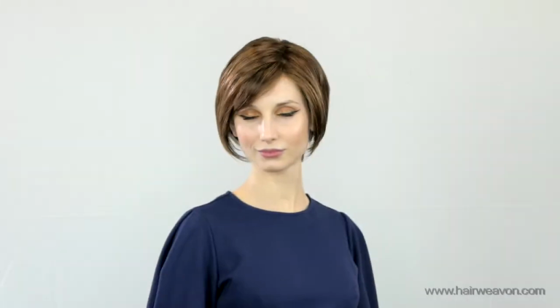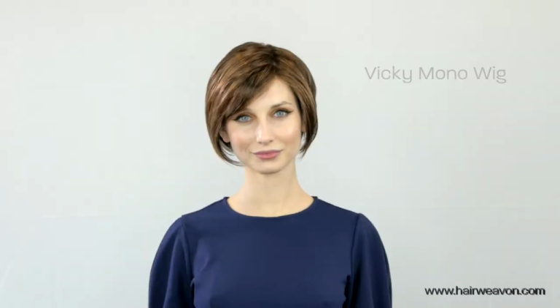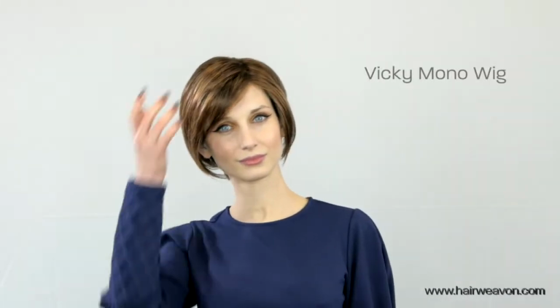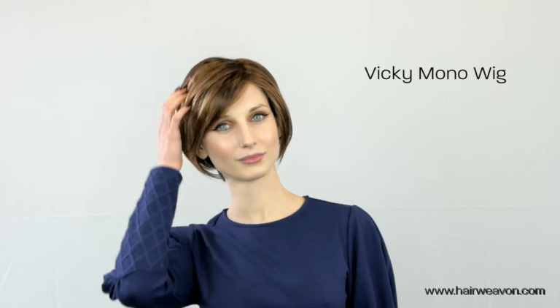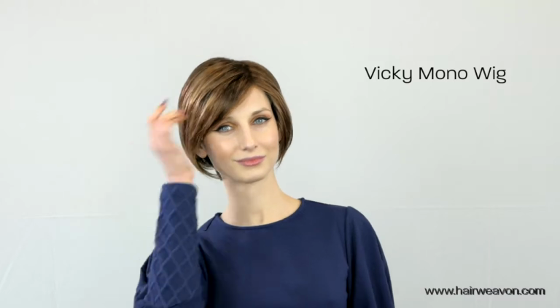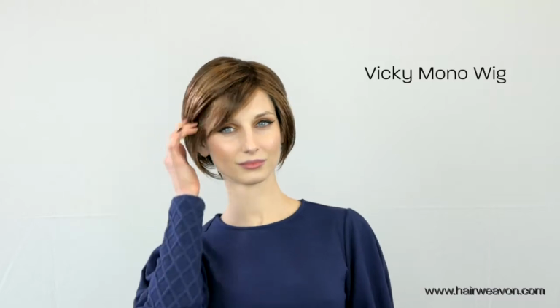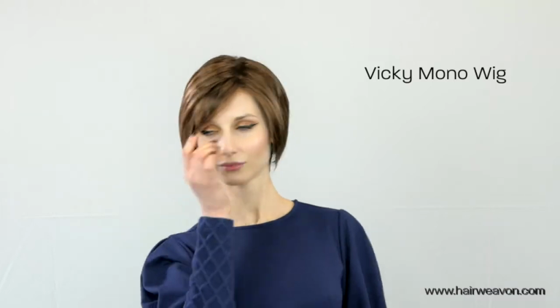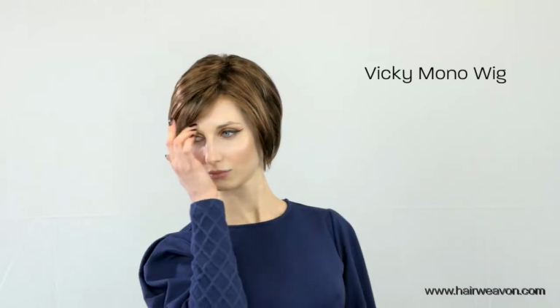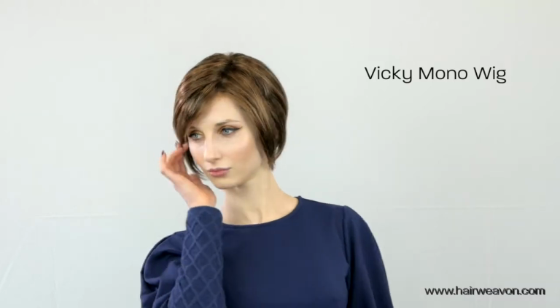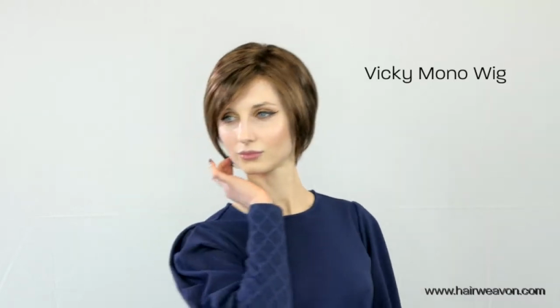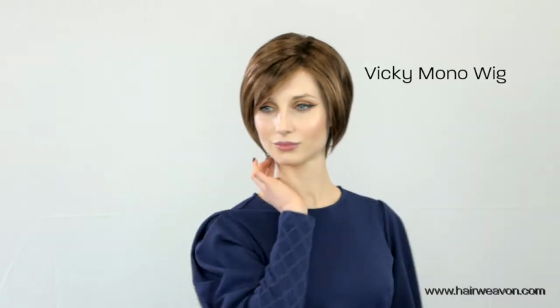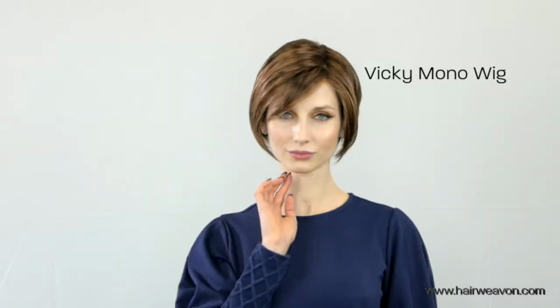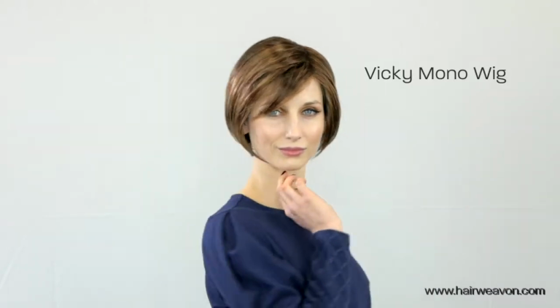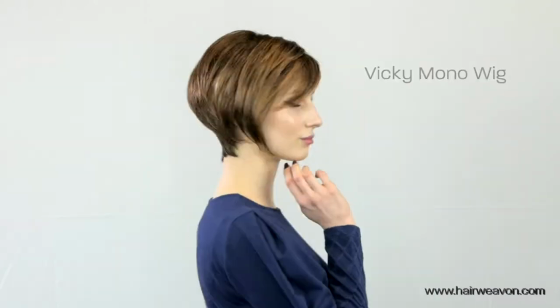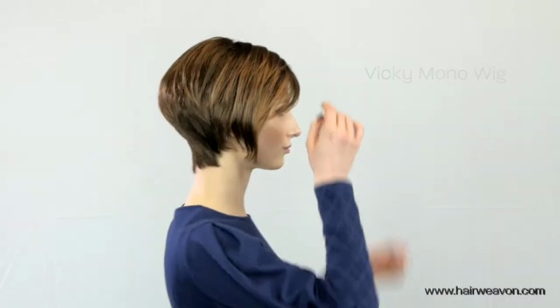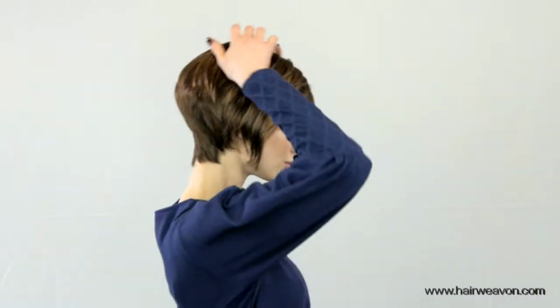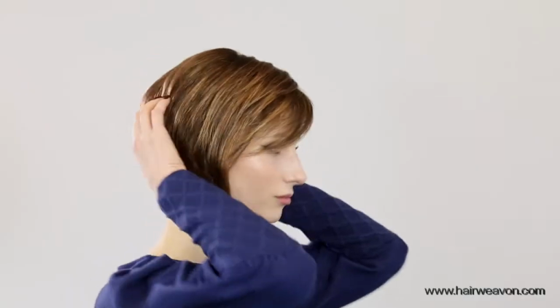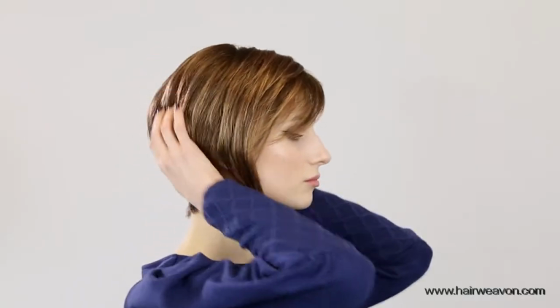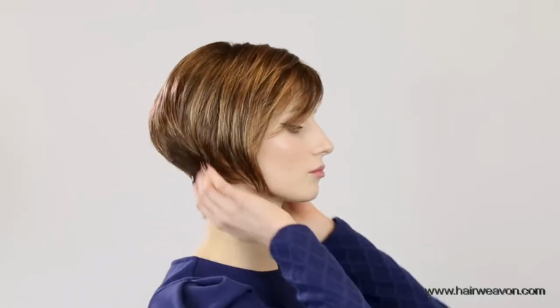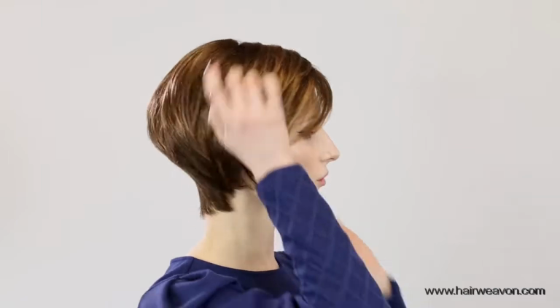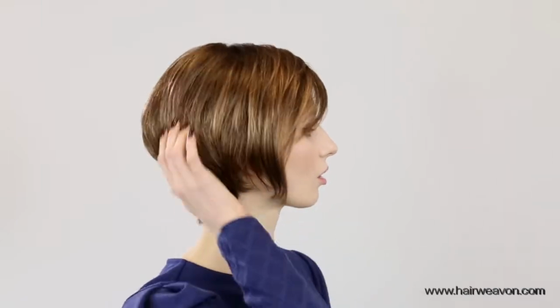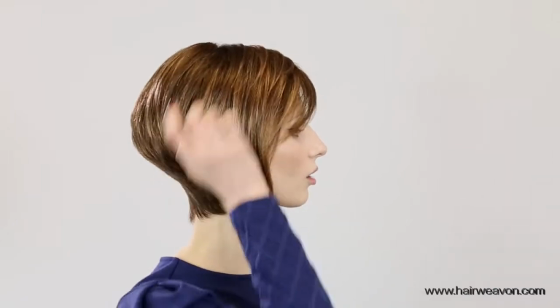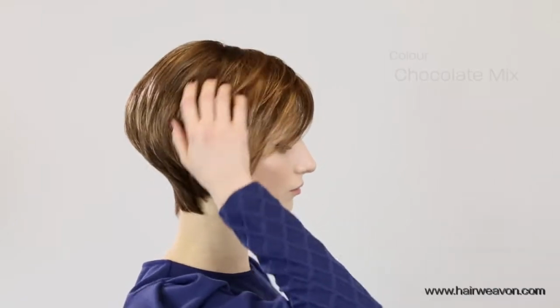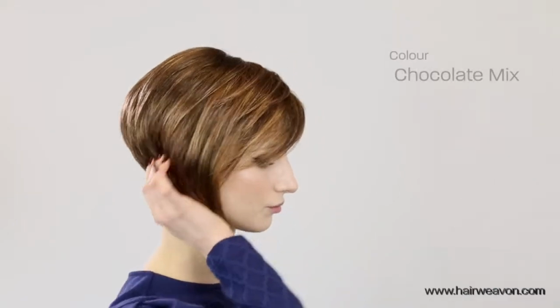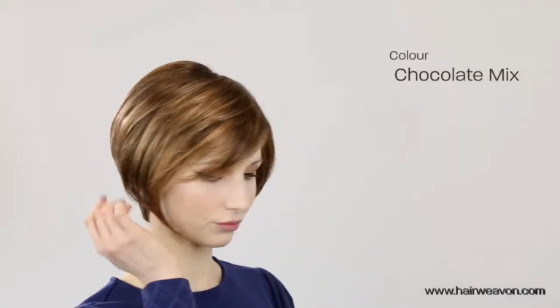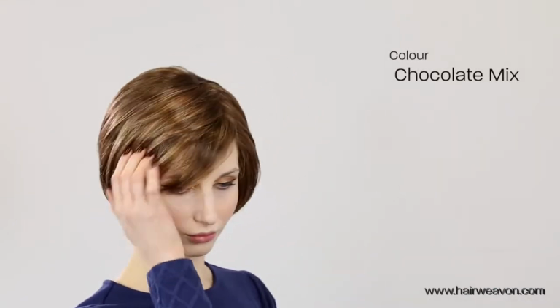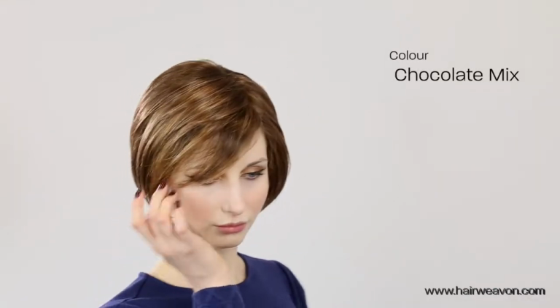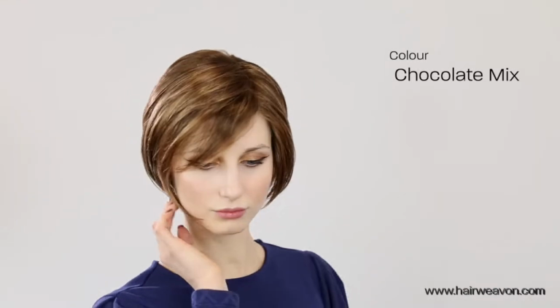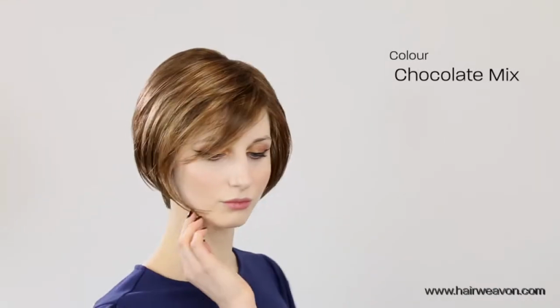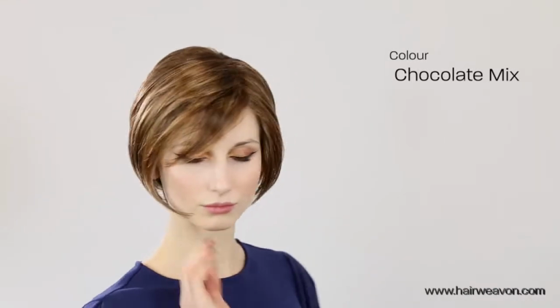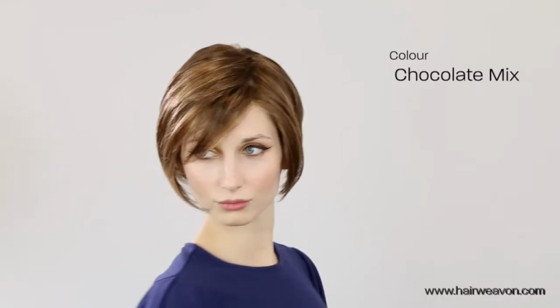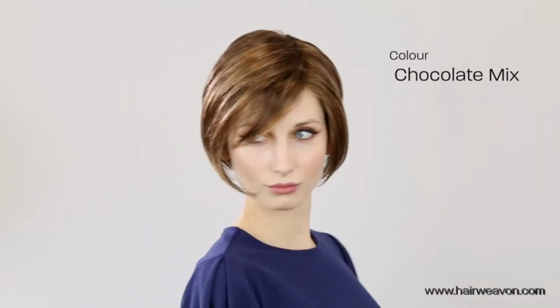Vicky Mono Wig by Belle Madame. This wig is straight out of the box. It is available in several beautiful colours. The colour shown here is chocolate mix.